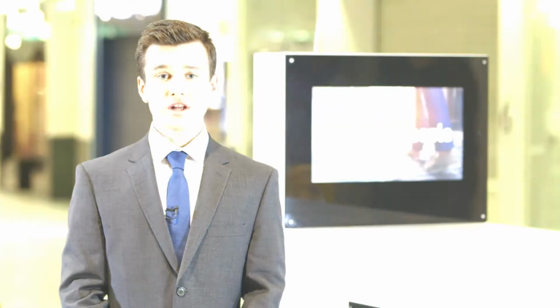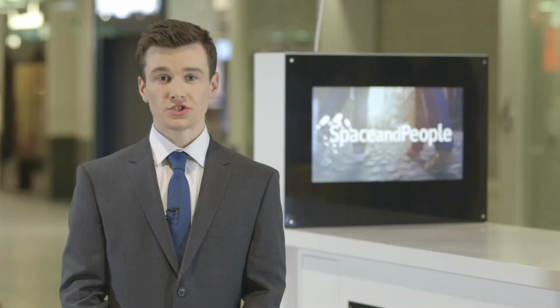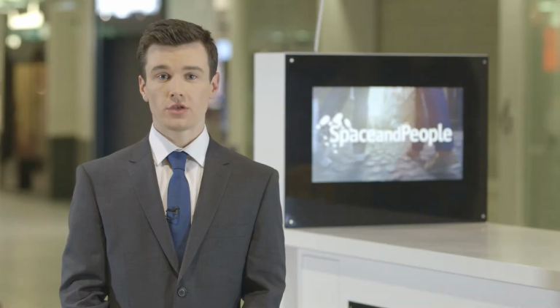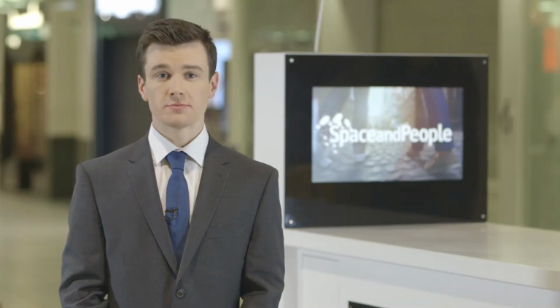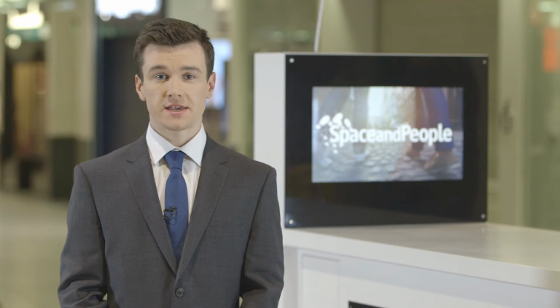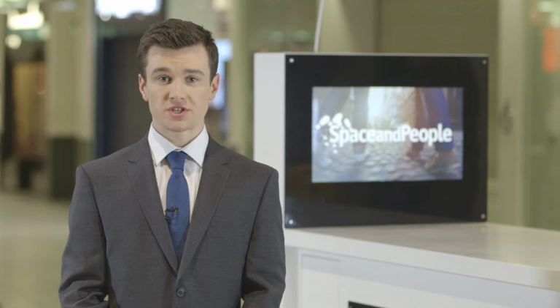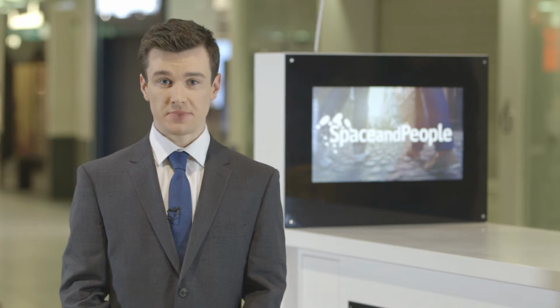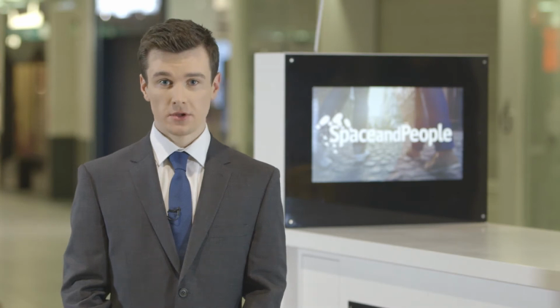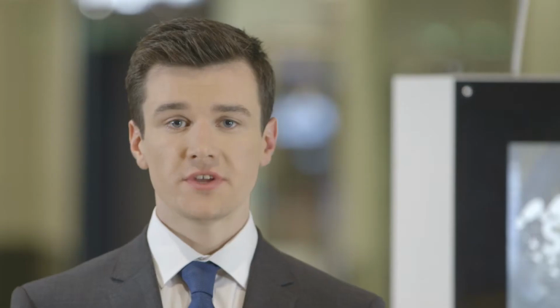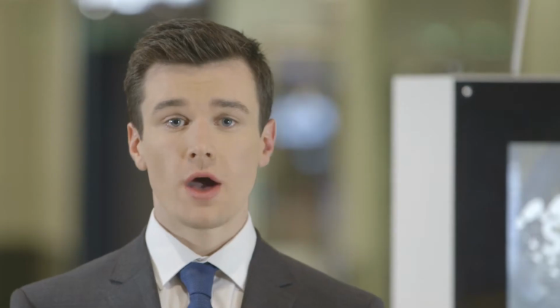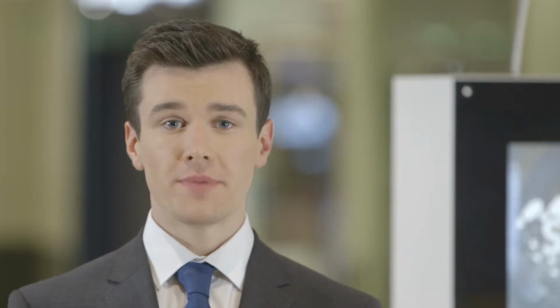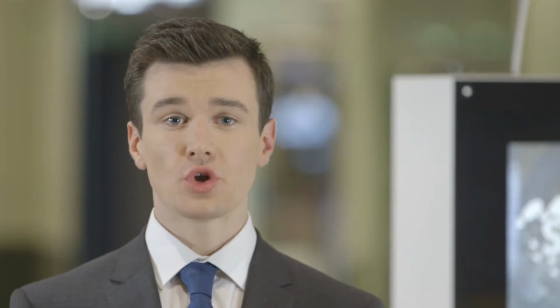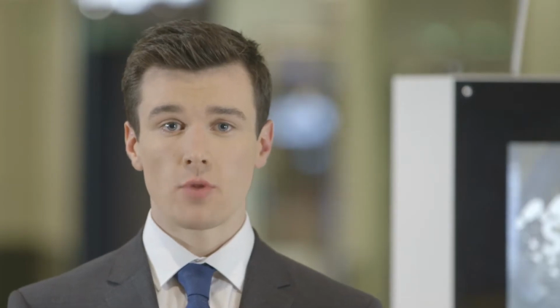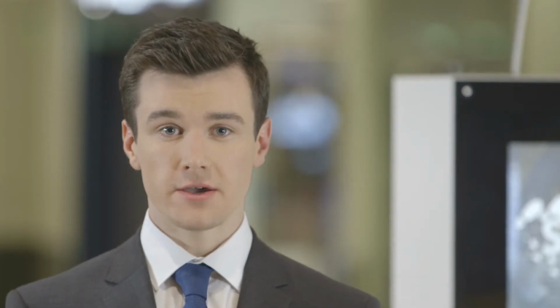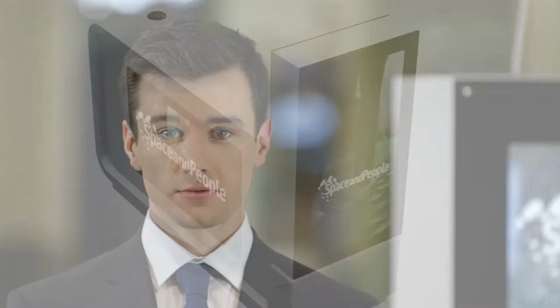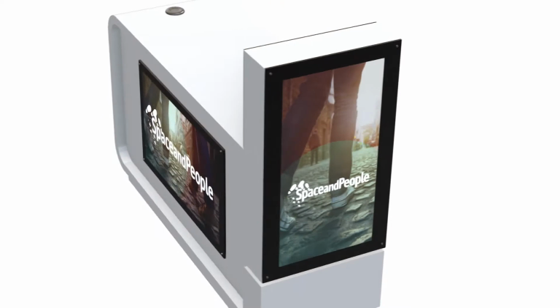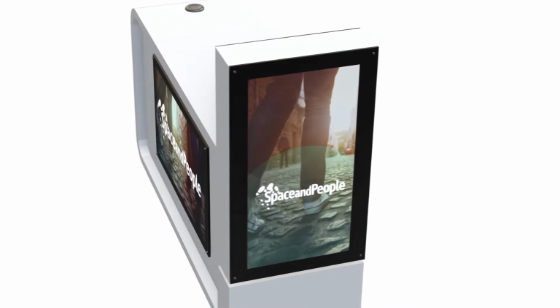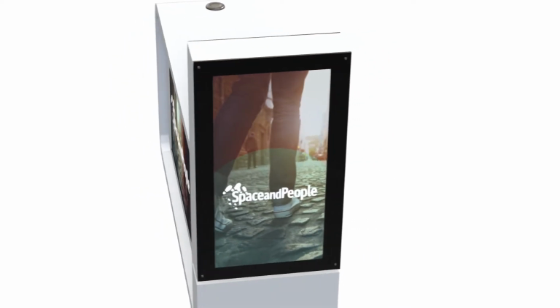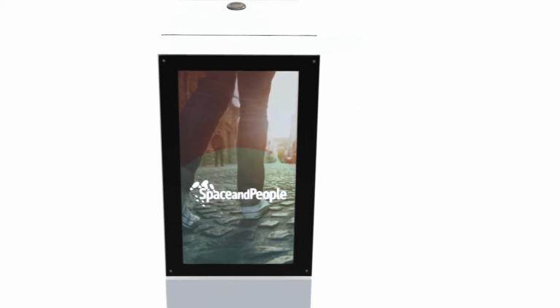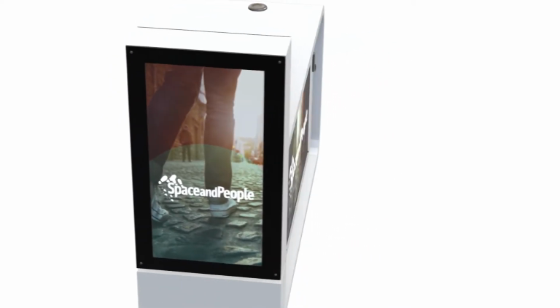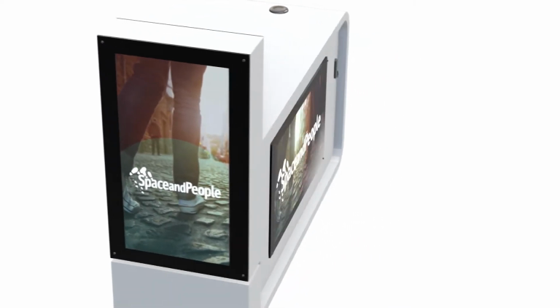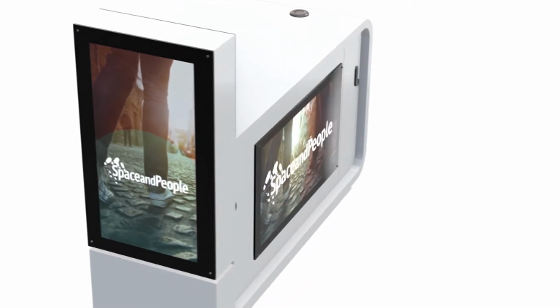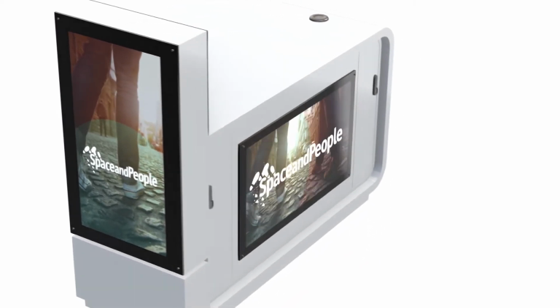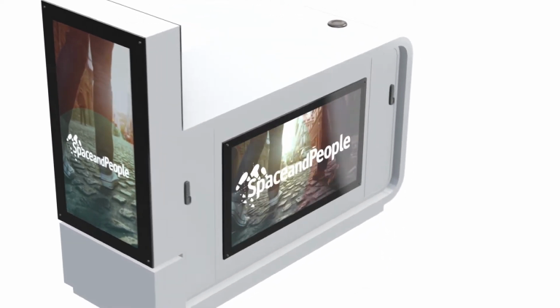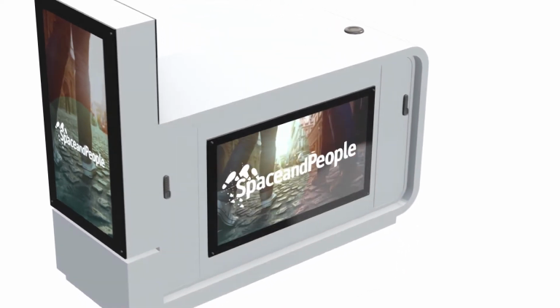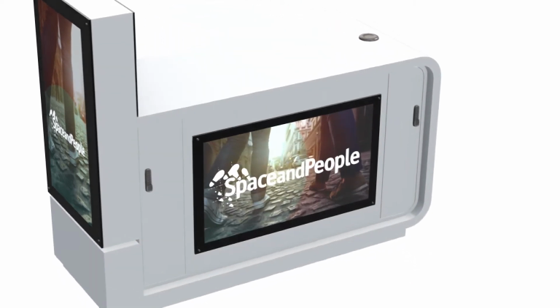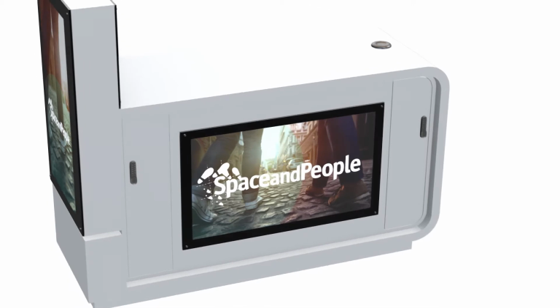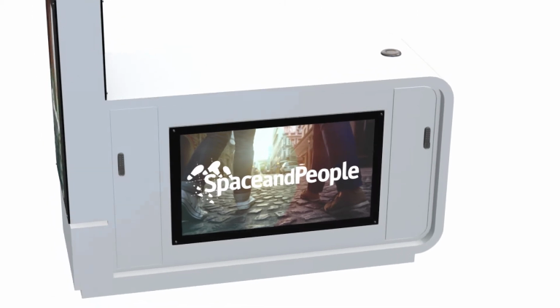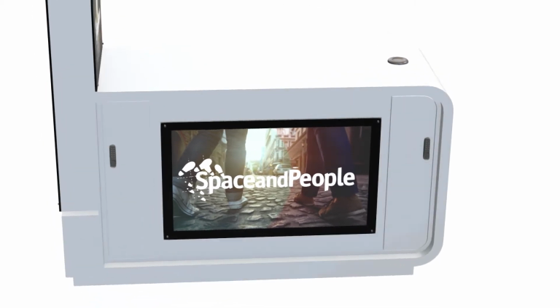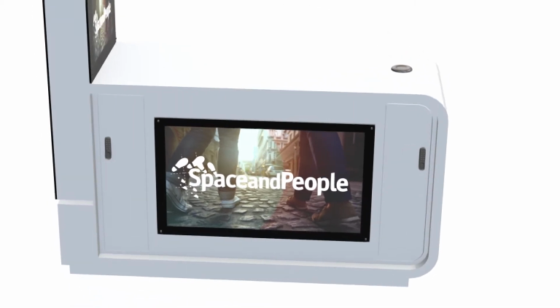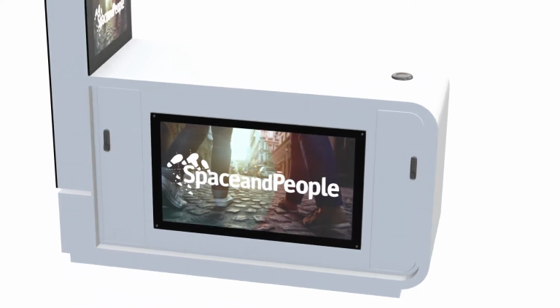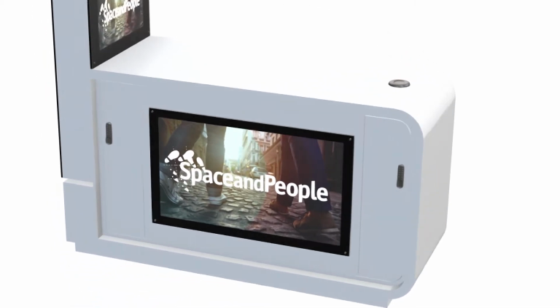Congratulations on booking your Customer Connect kiosk with Space and People. This video will help you get the best from your time on the kiosk. The screens on the kiosk are a great way to grab the attention of passers-by, so it's important that your marketing messages stand out and have impact.